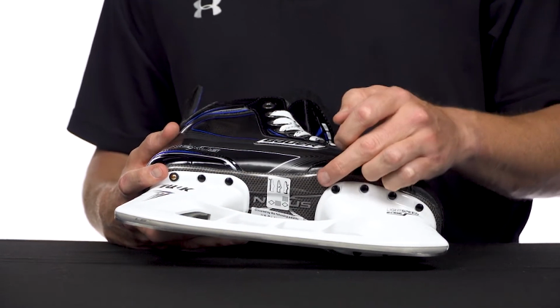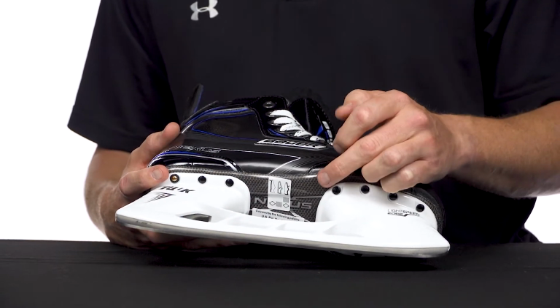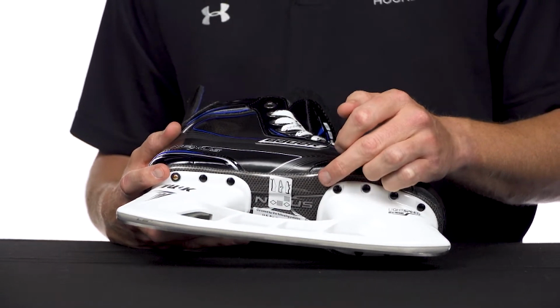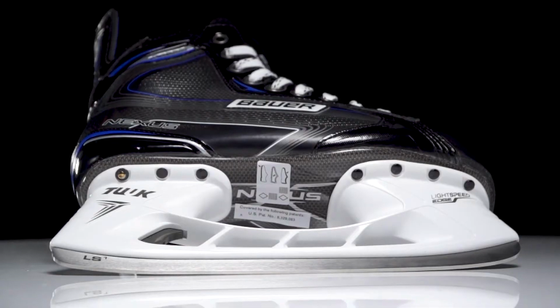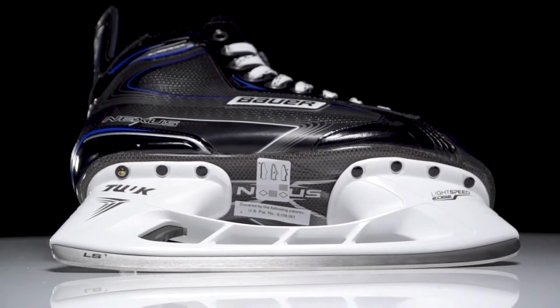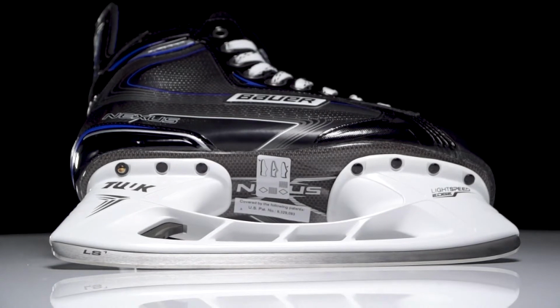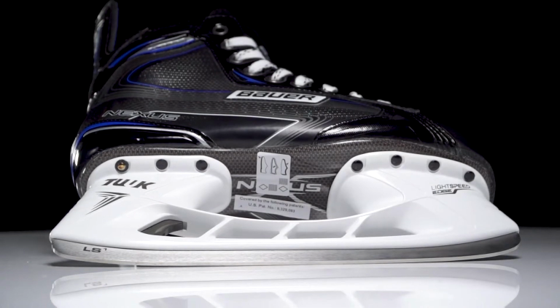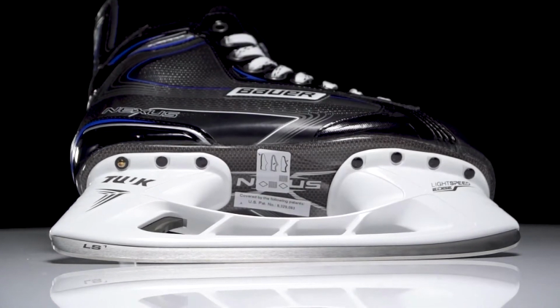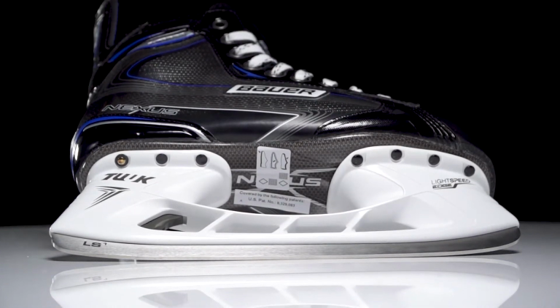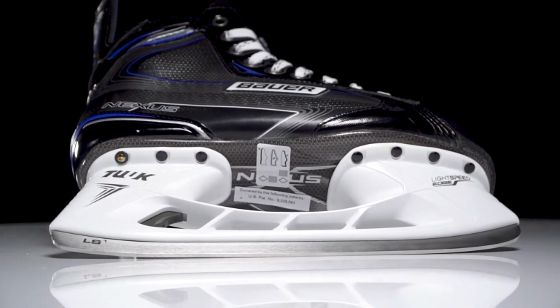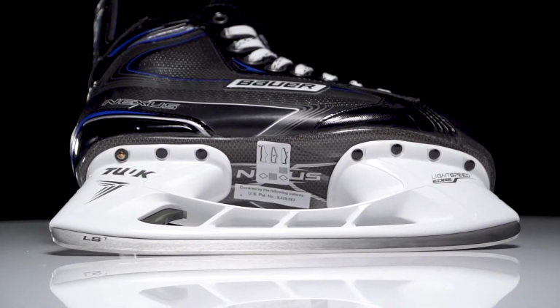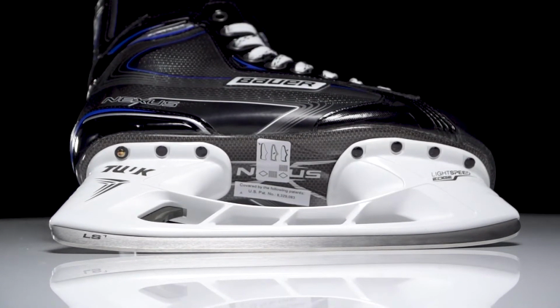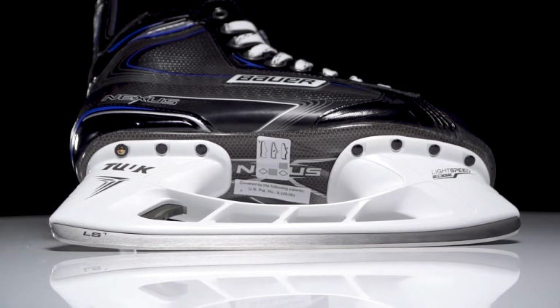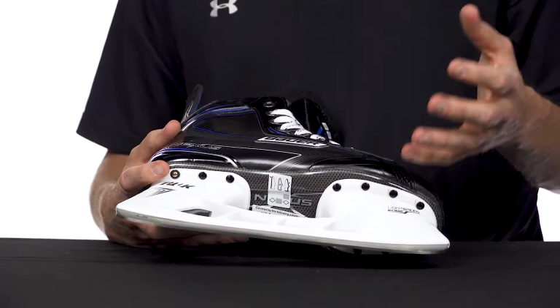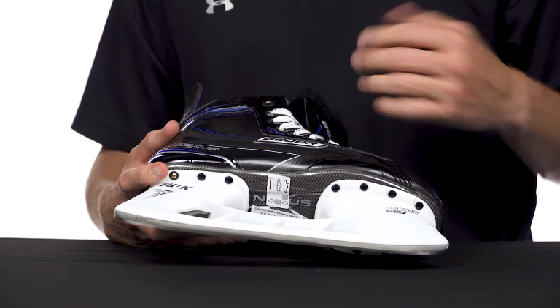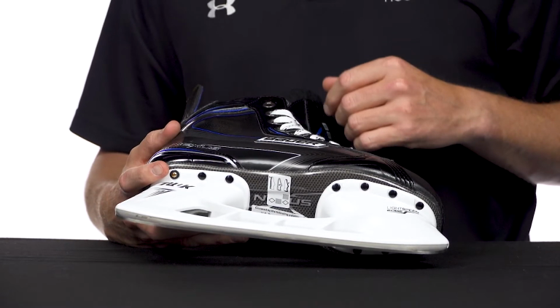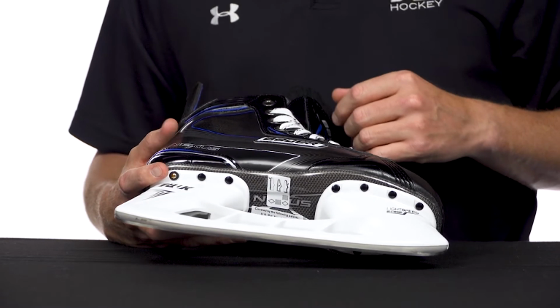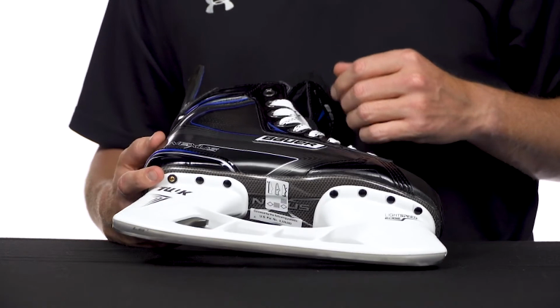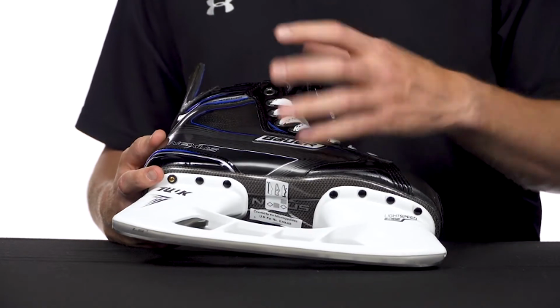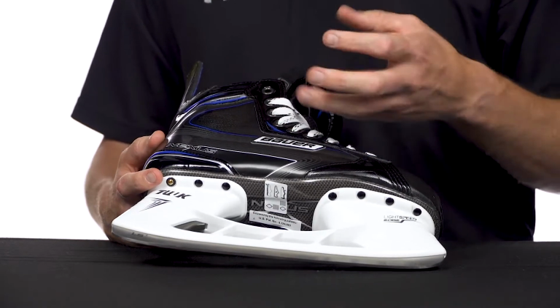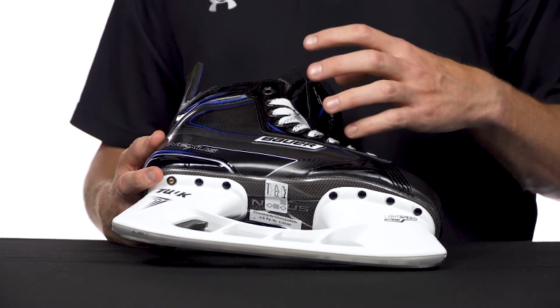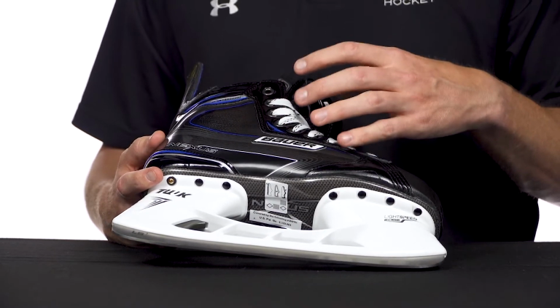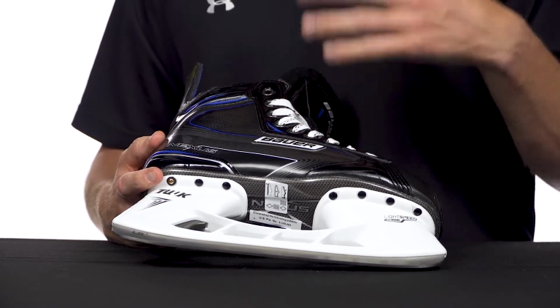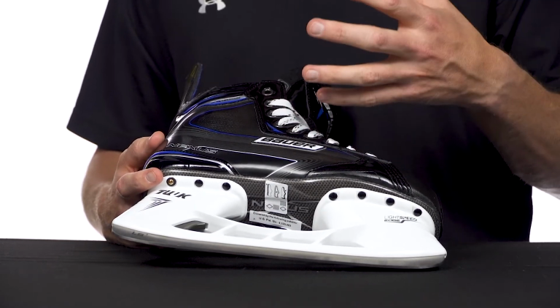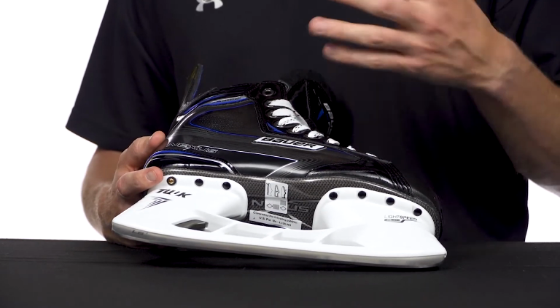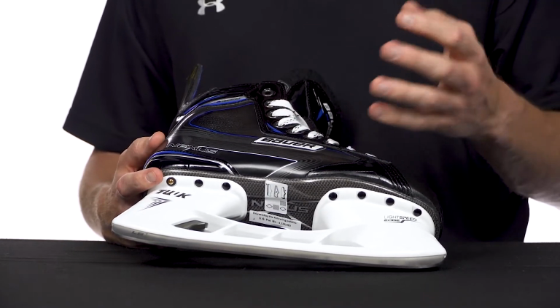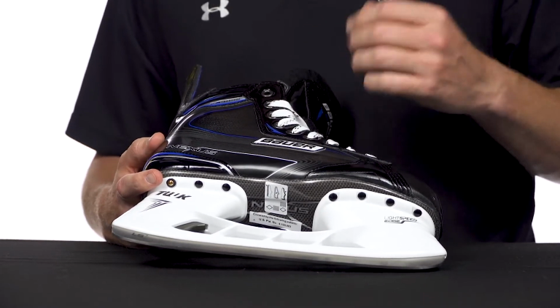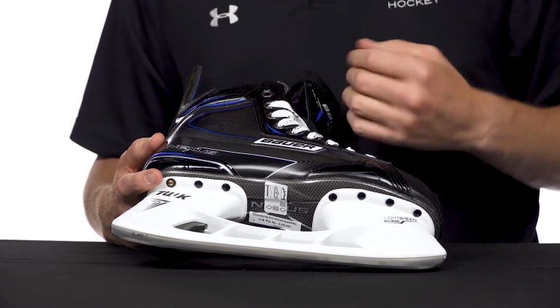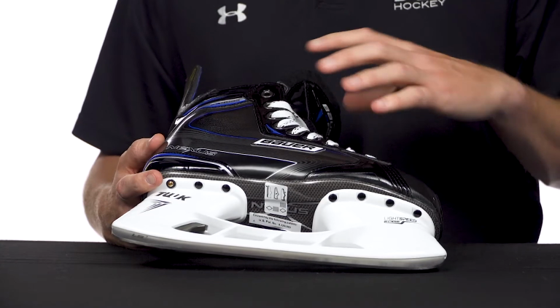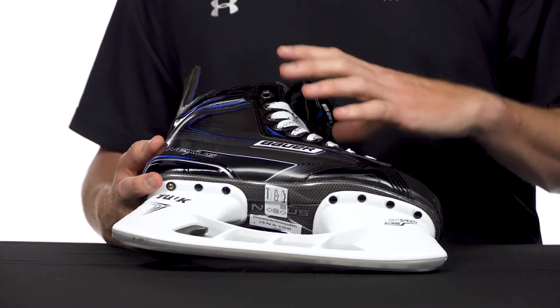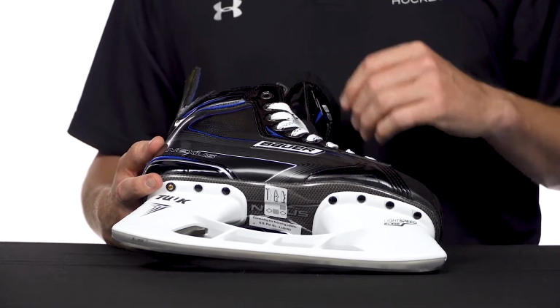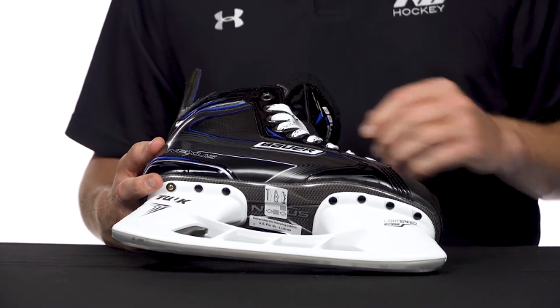Upgrade with the fiber composite TPU outsole — has better rigidity than straight up TPU material, so giving you better torsional resistance, ideal for those intermediate to advanced level players looking for maximum power.